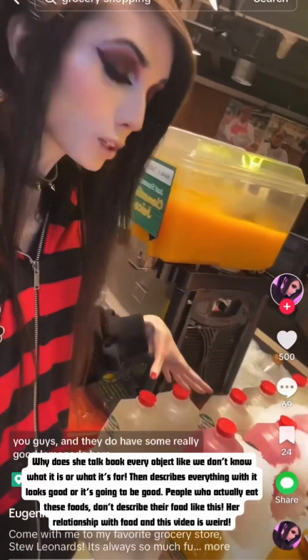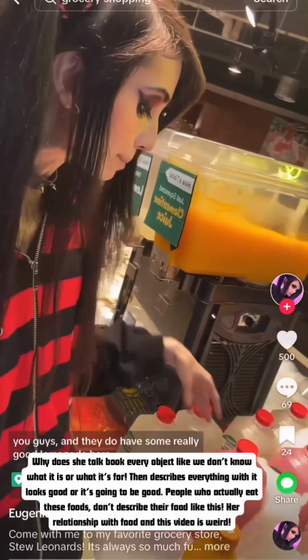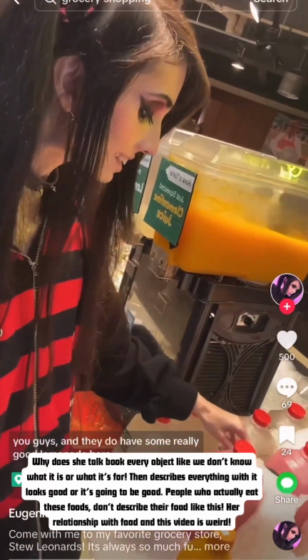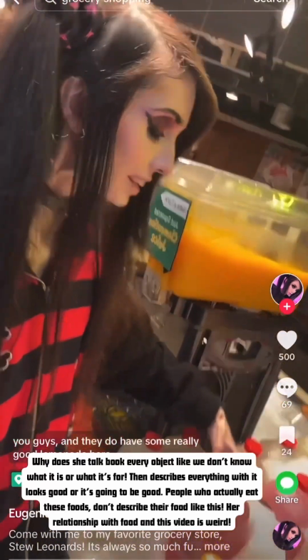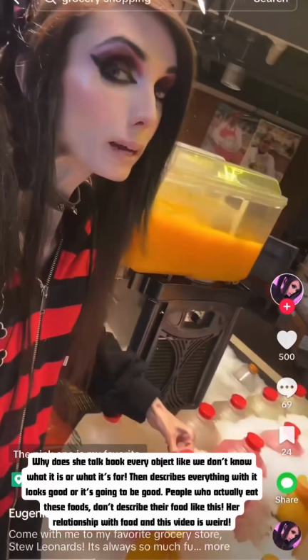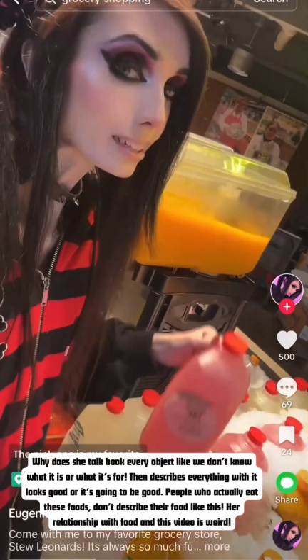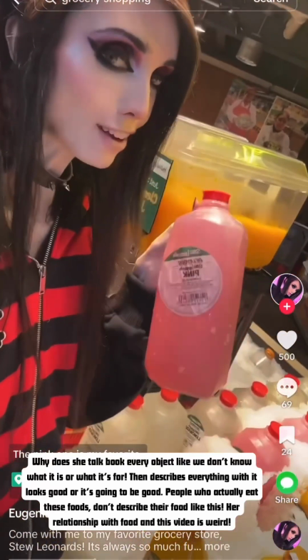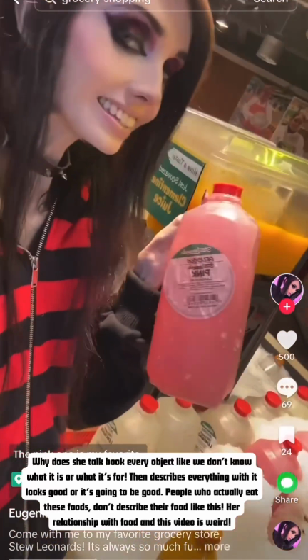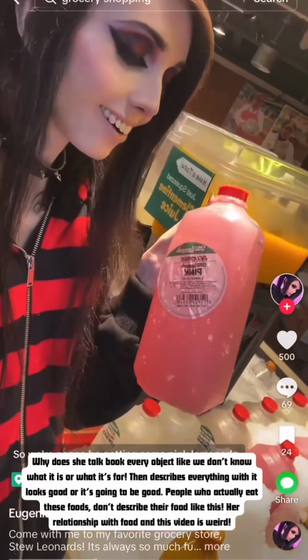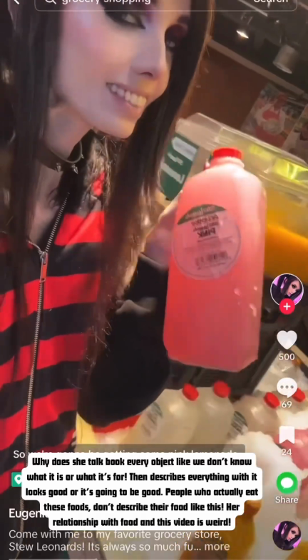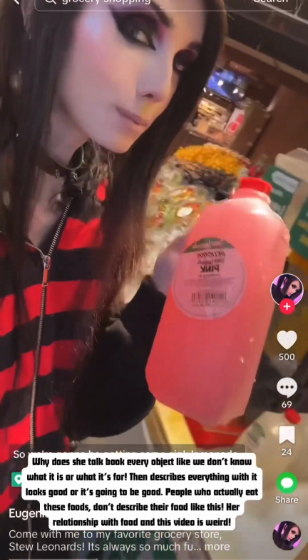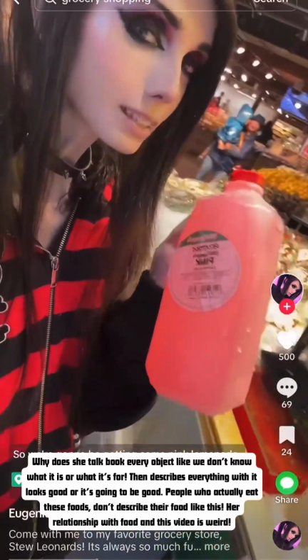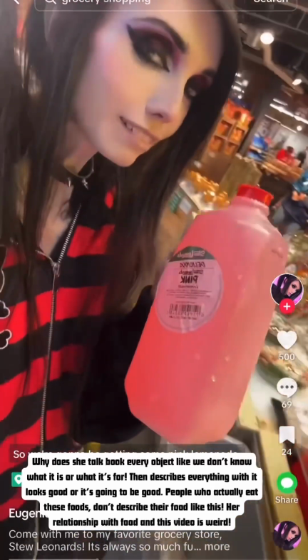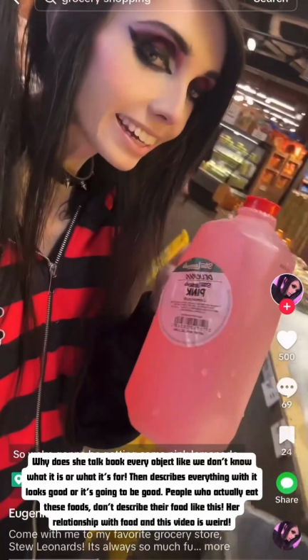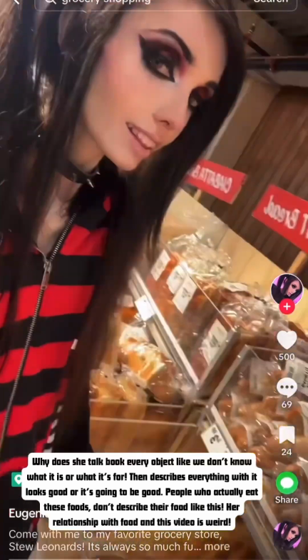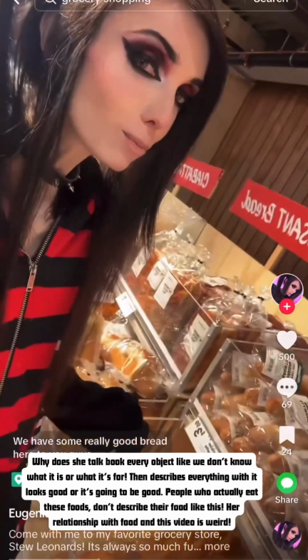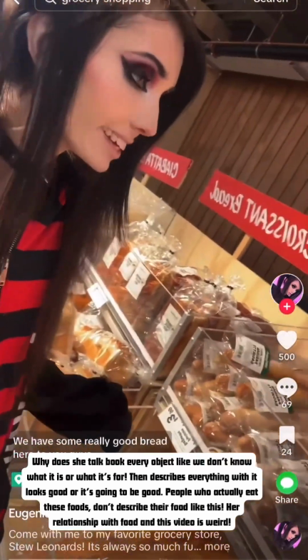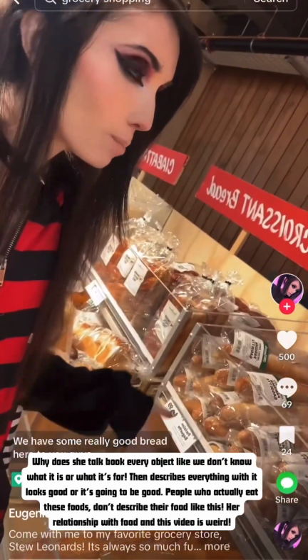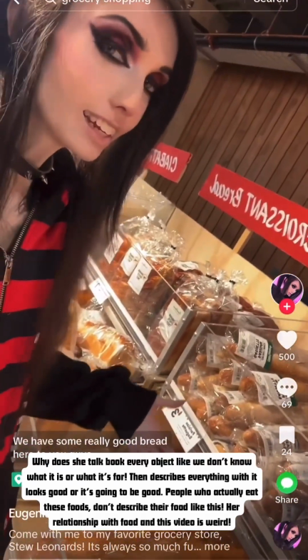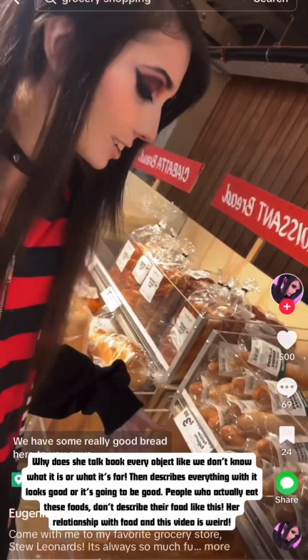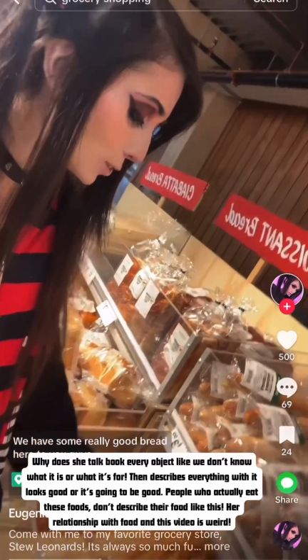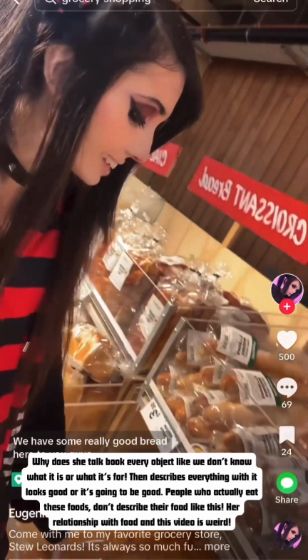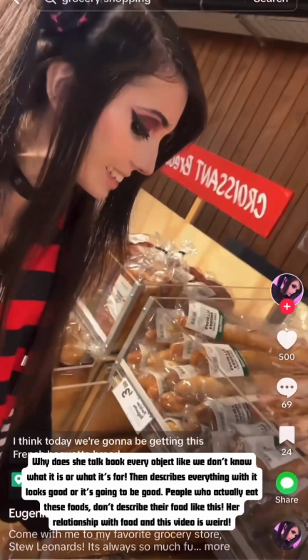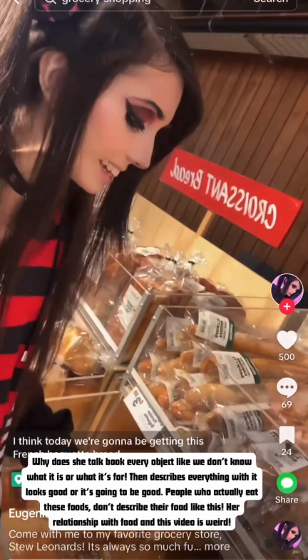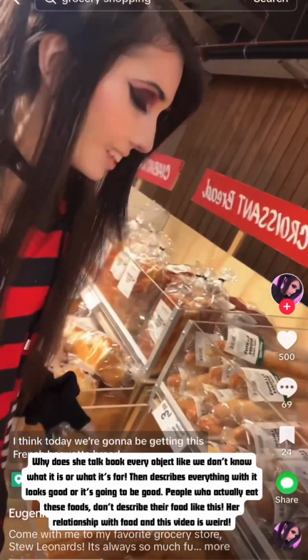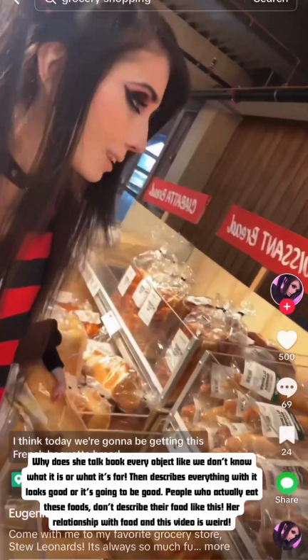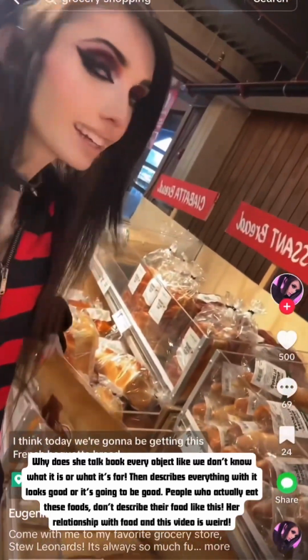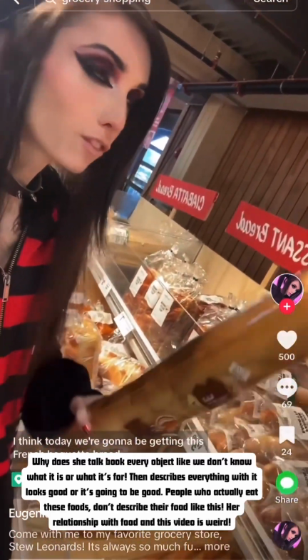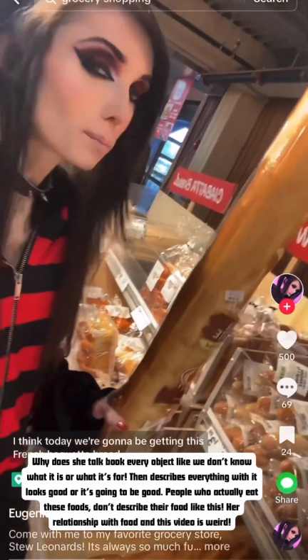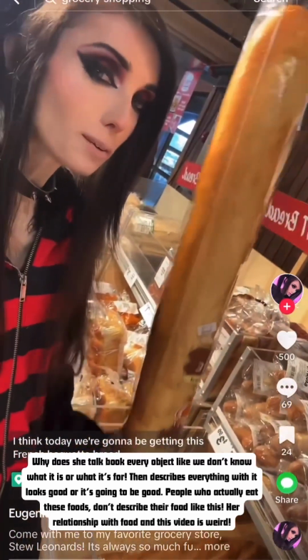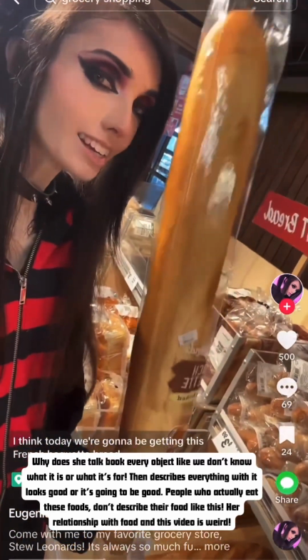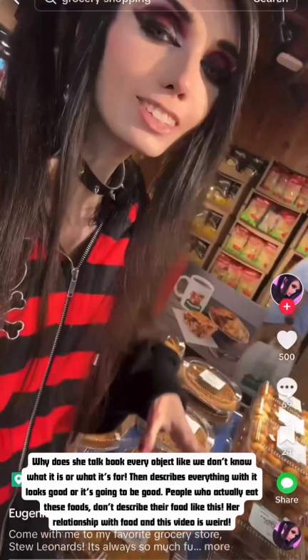The pink lemonade is my favorite so we're gonna be getting some pink lemonade. They have some really good bread here too — I think today we're gonna be getting this French baguette.